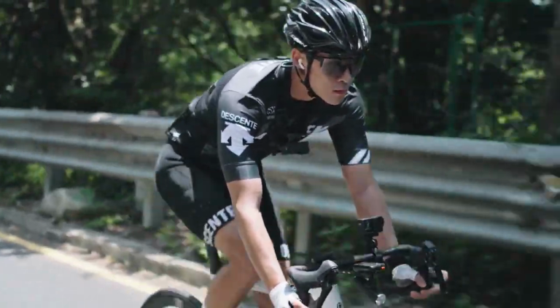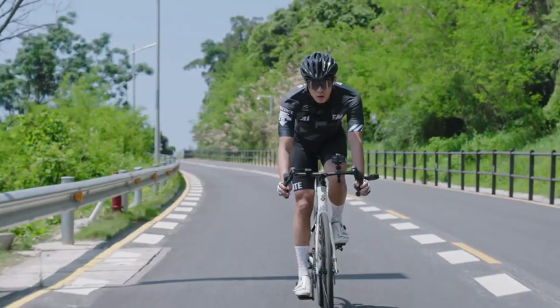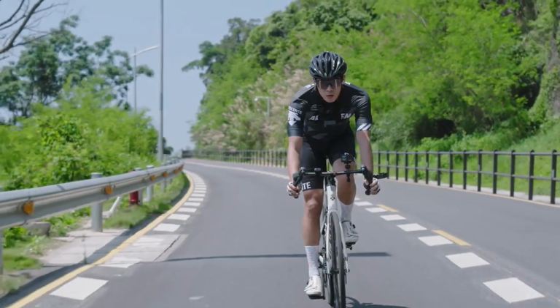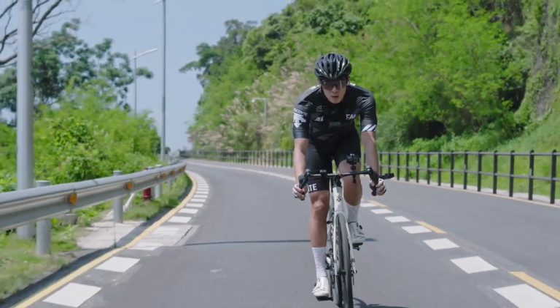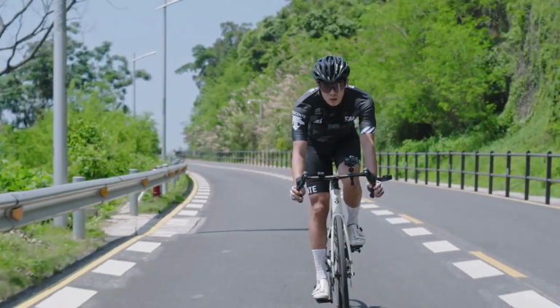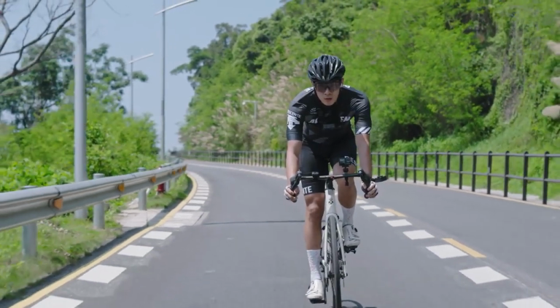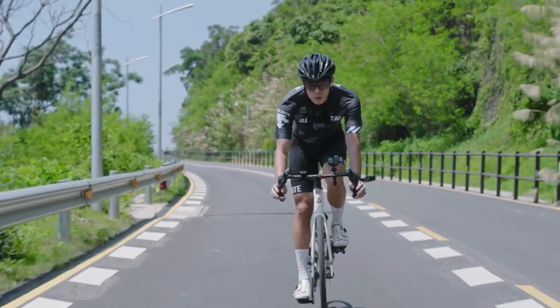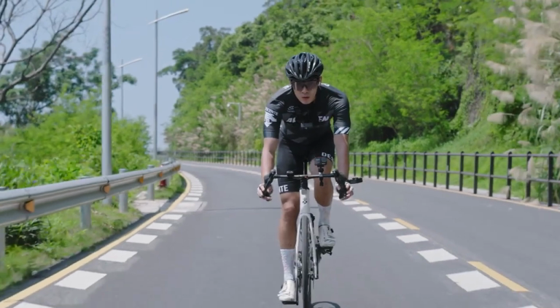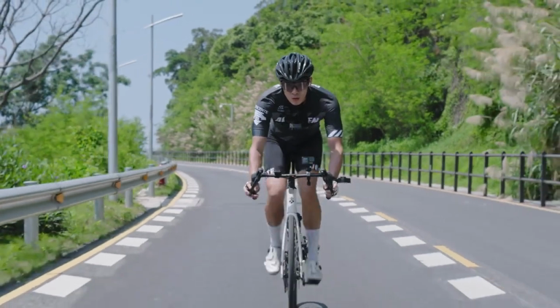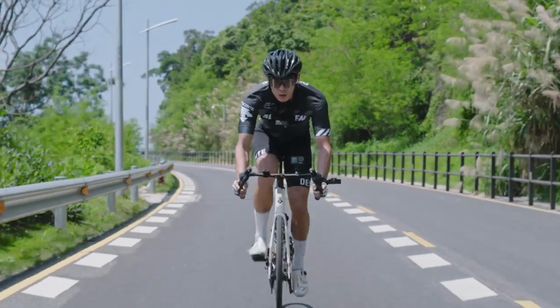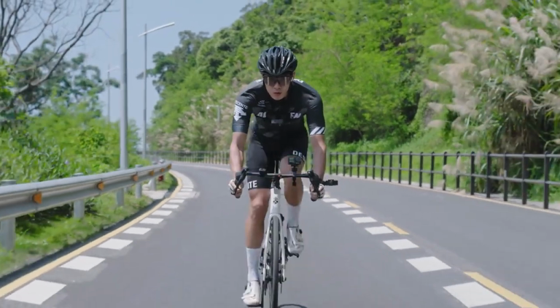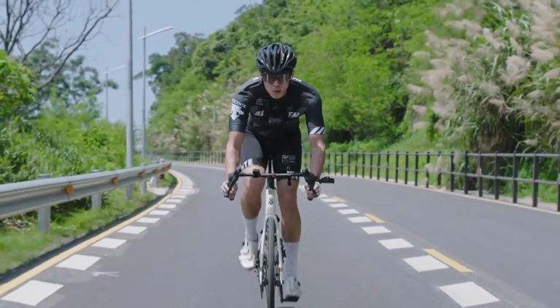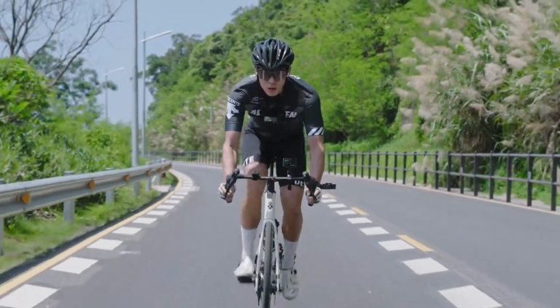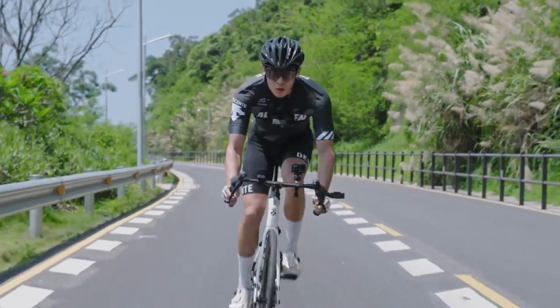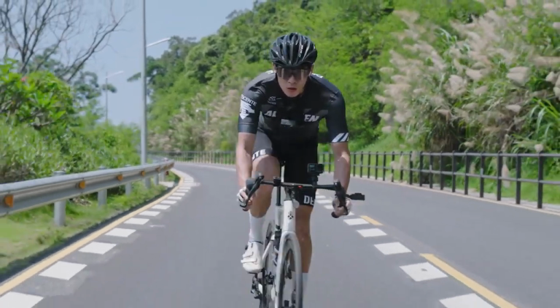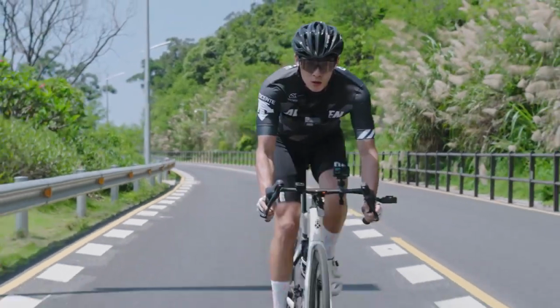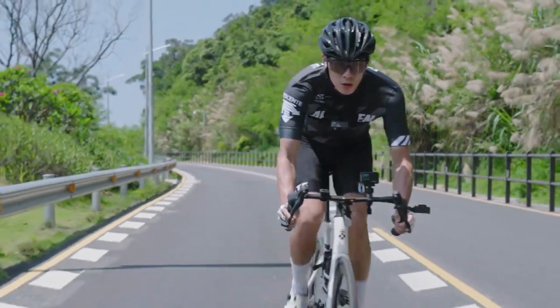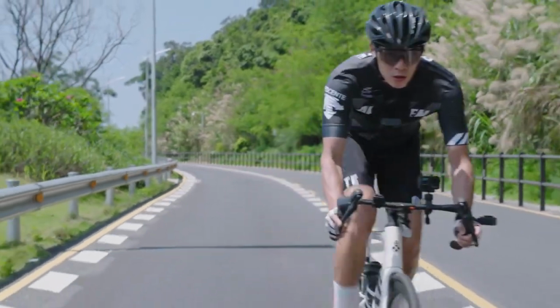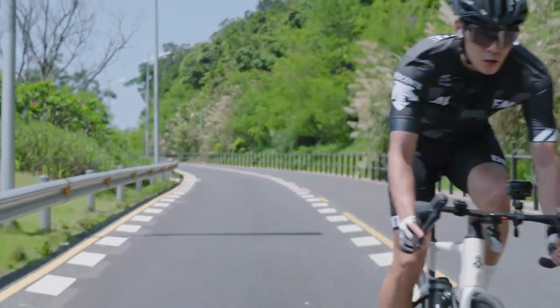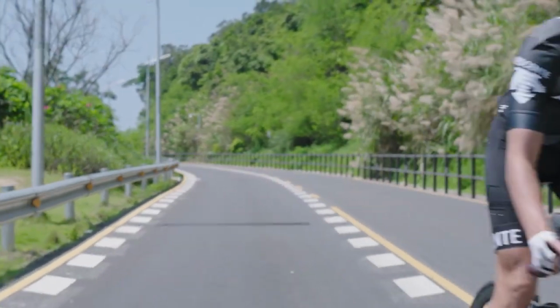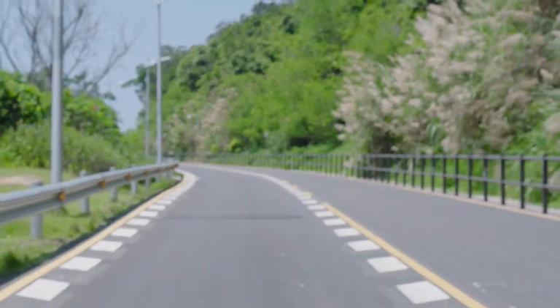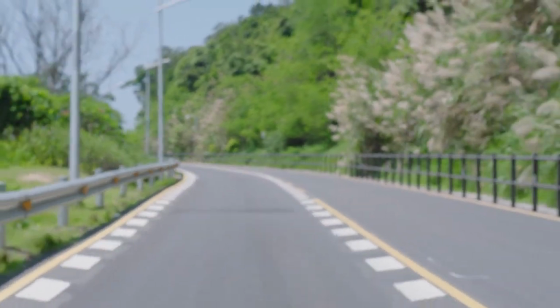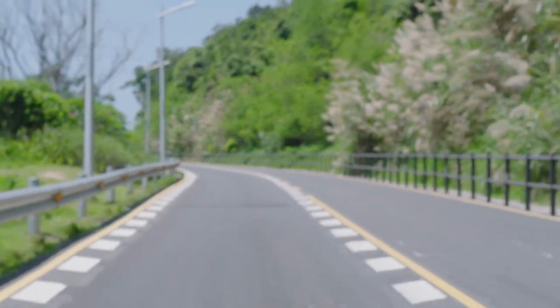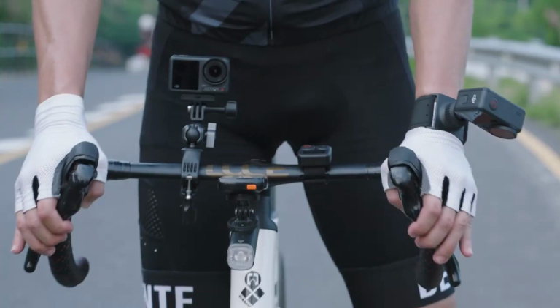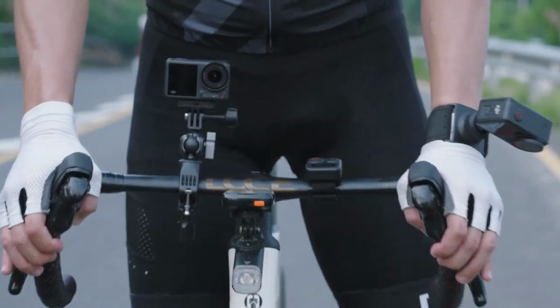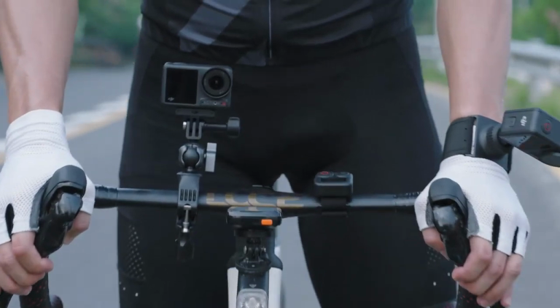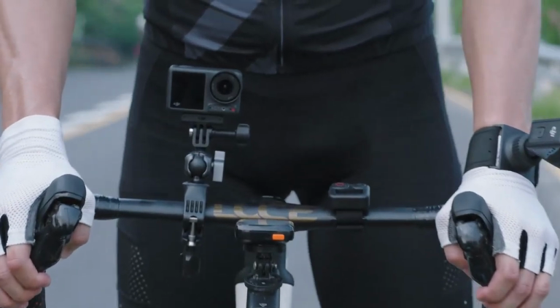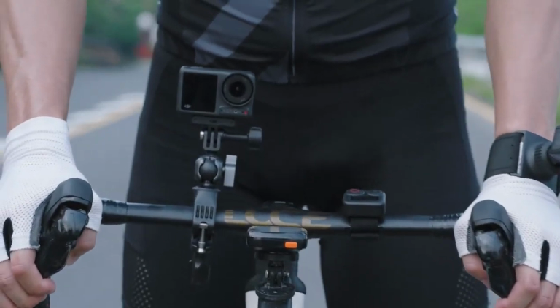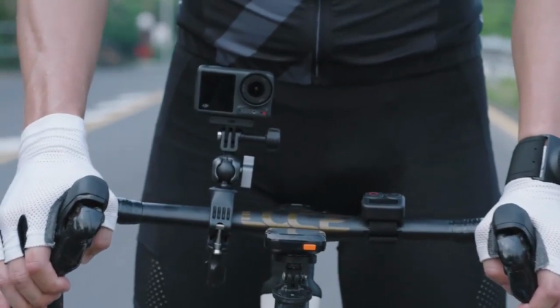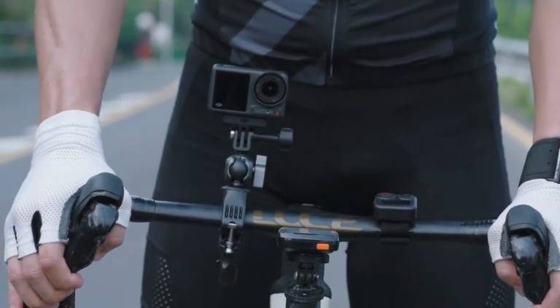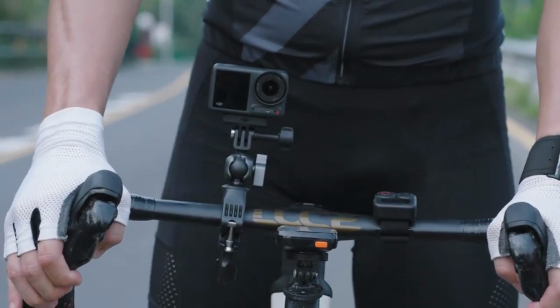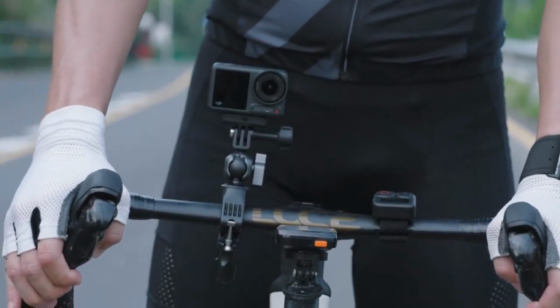The above showcases some interesting shooting positions and angles that can be achieved with the Osmo Action 4 and its accessories. Try it out by creating your cycling videos.